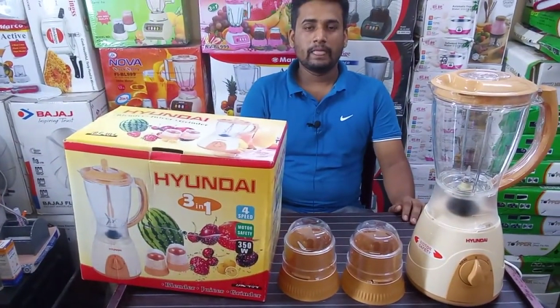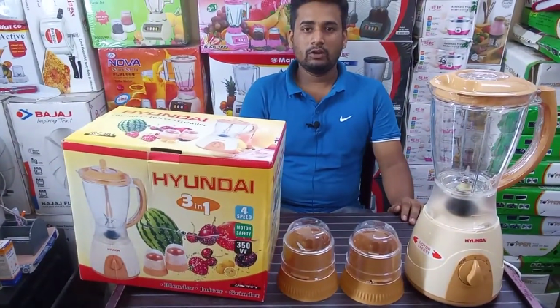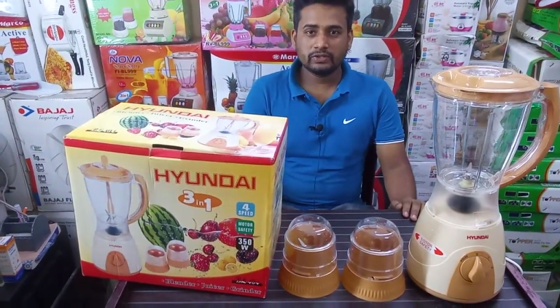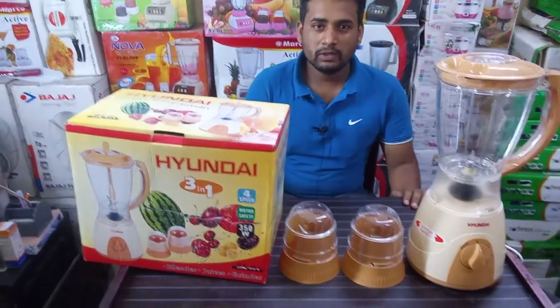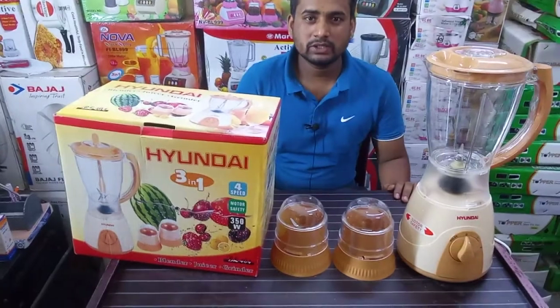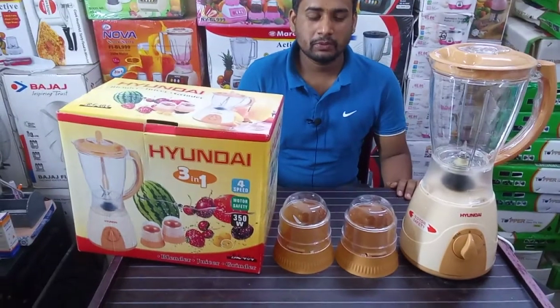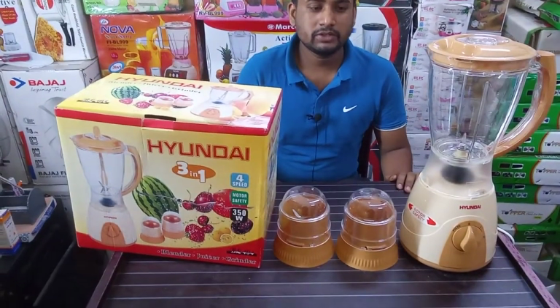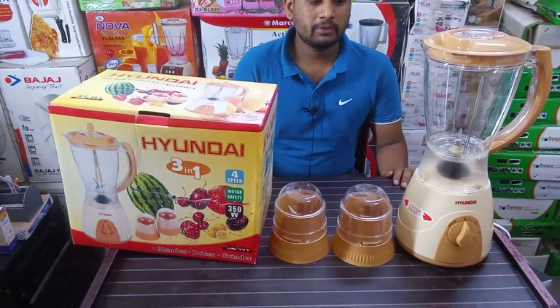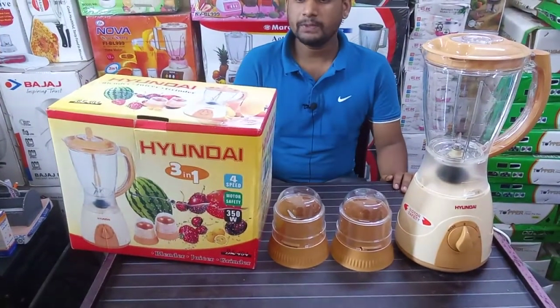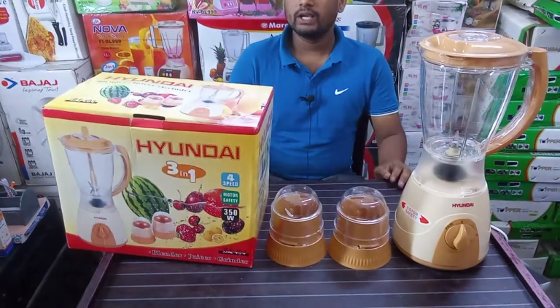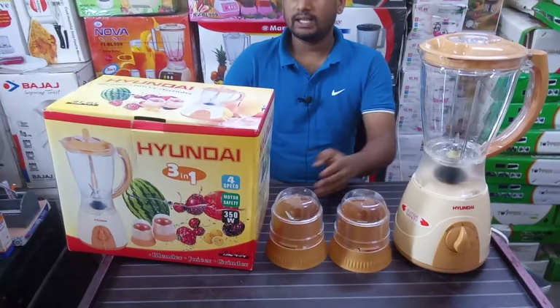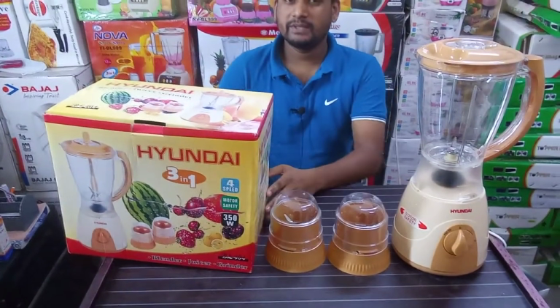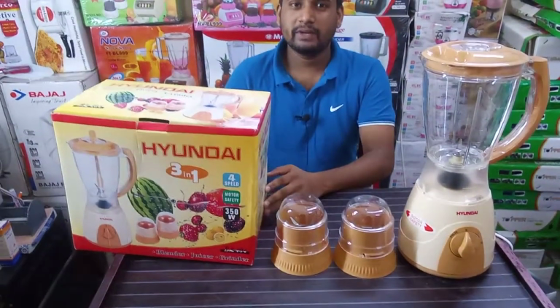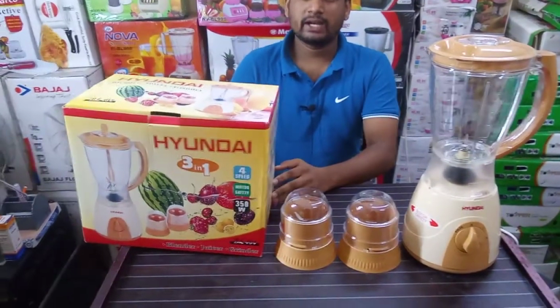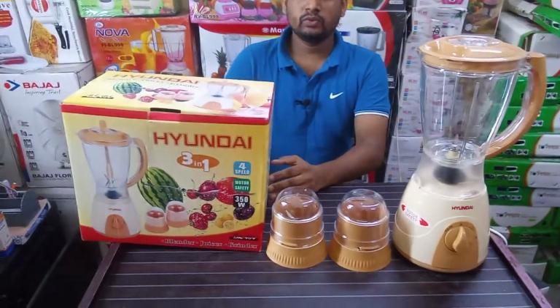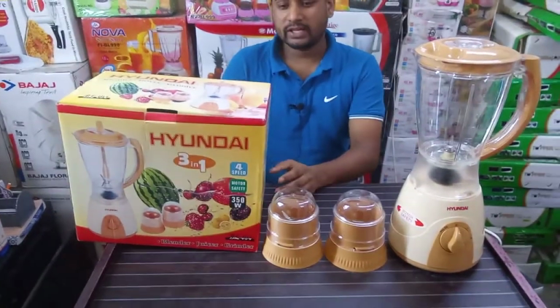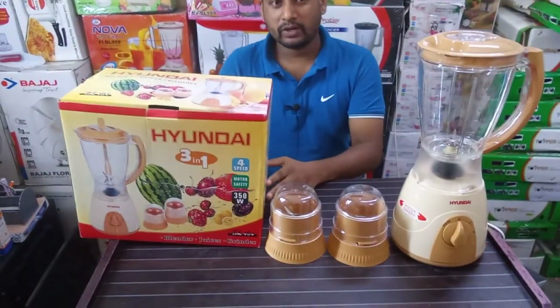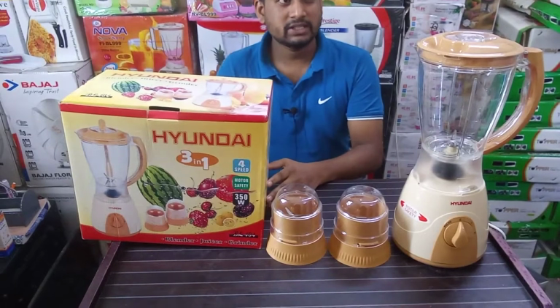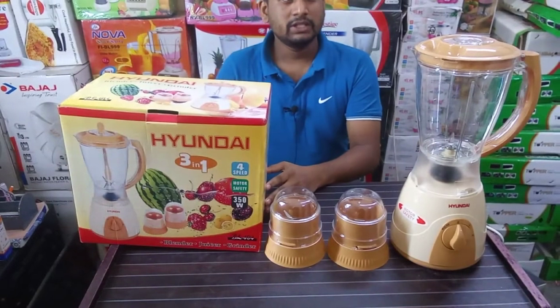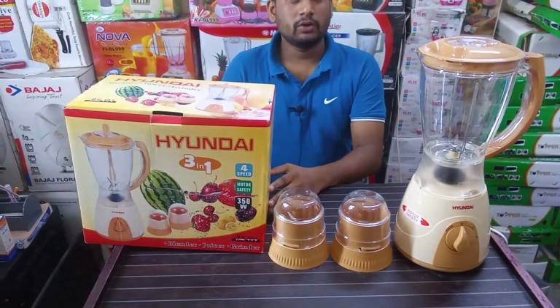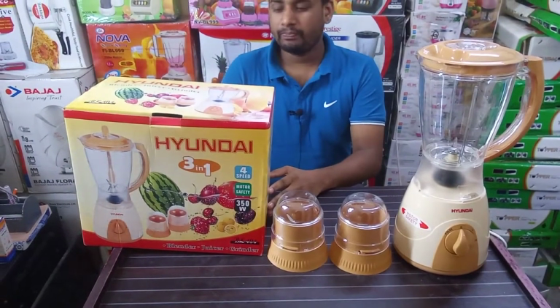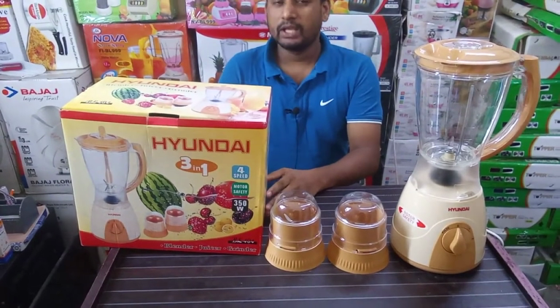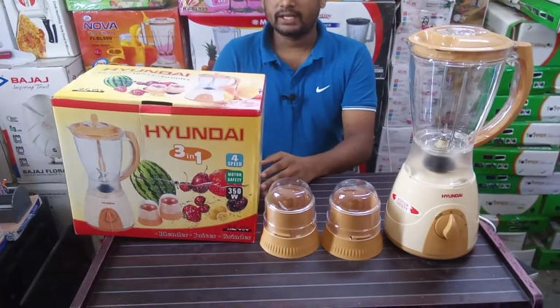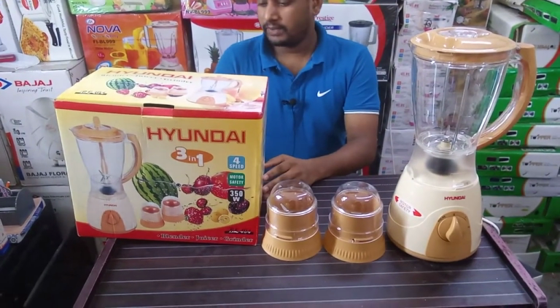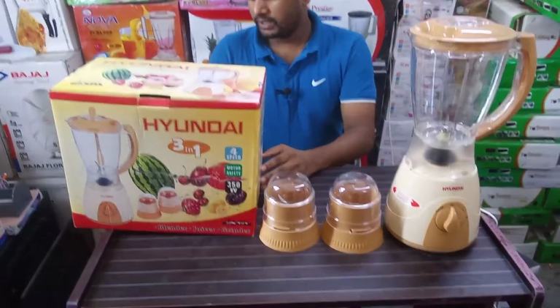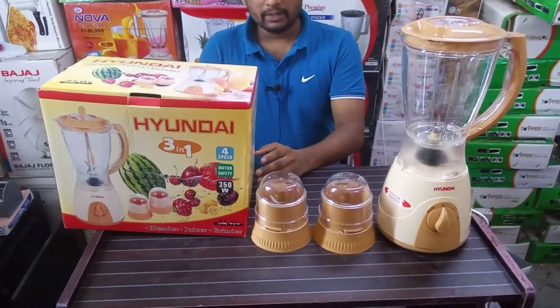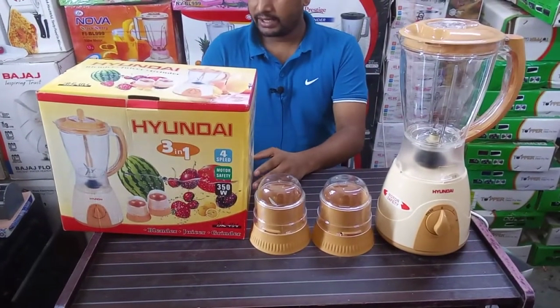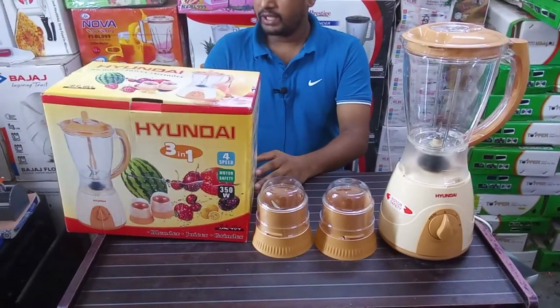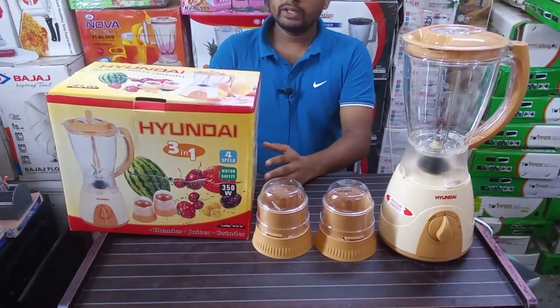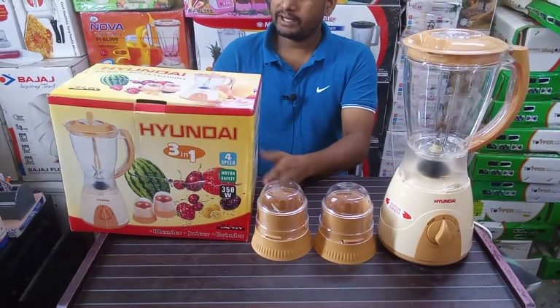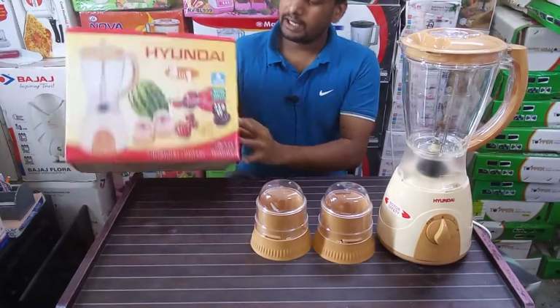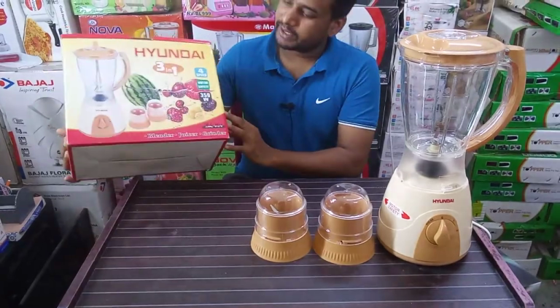Hello, my name is Shabu. This is a blender for the first time.